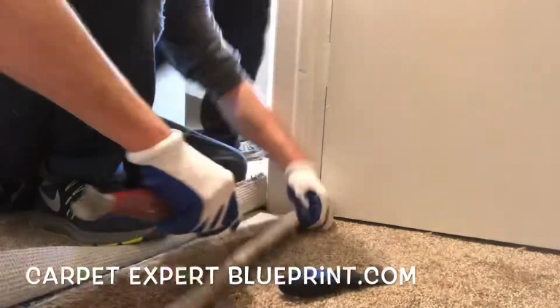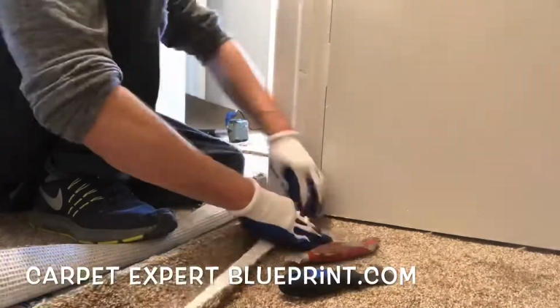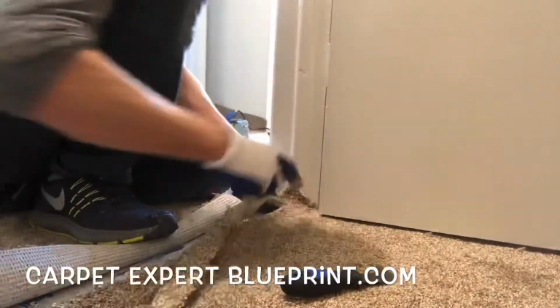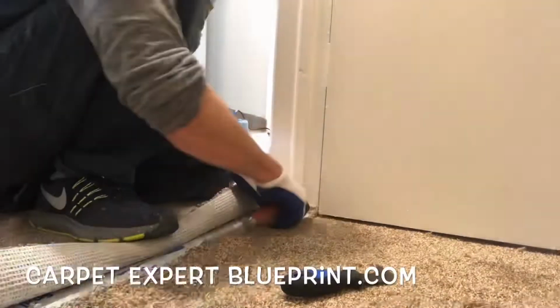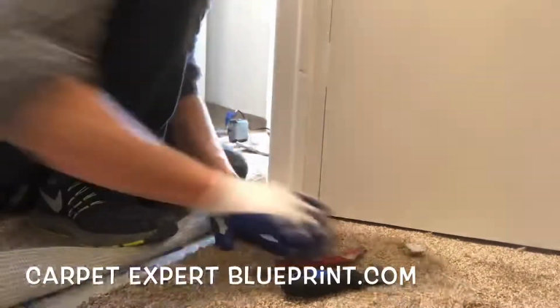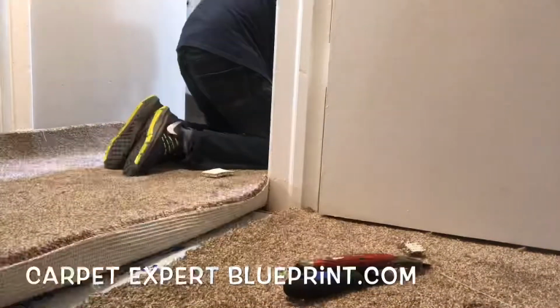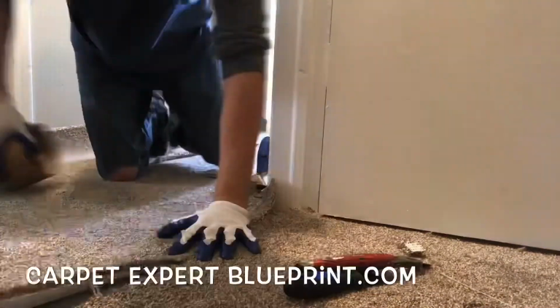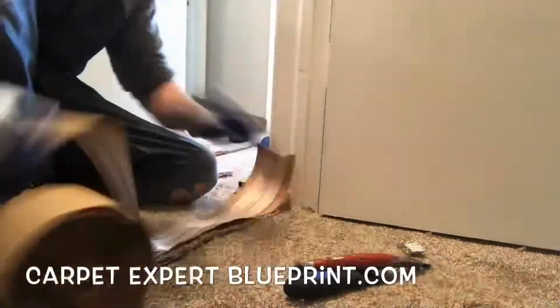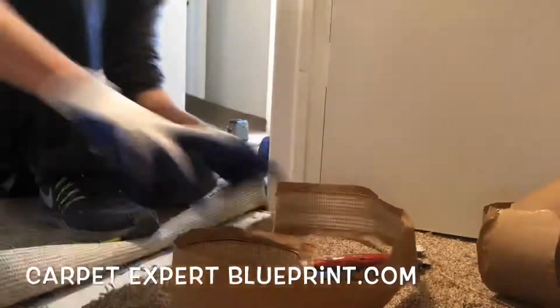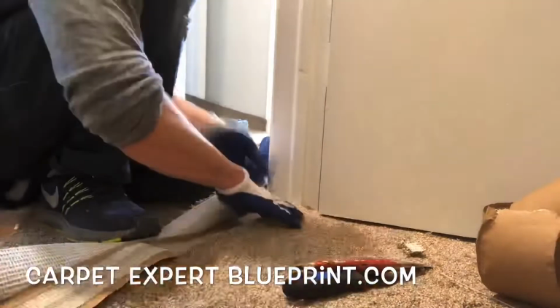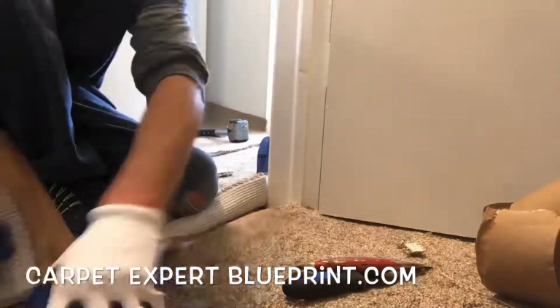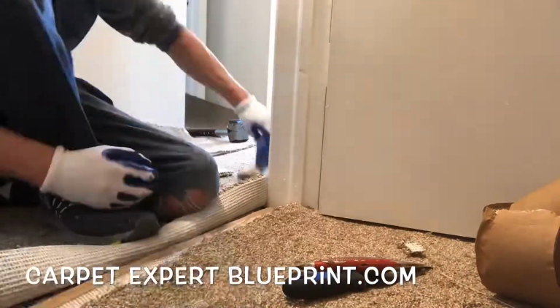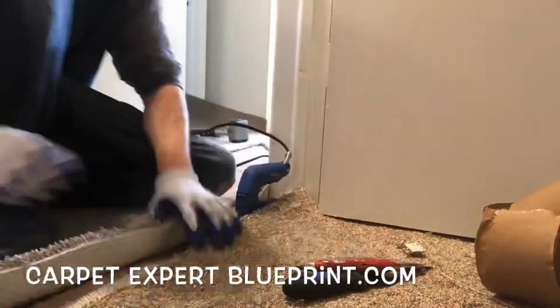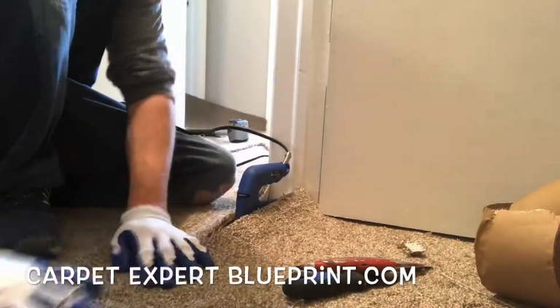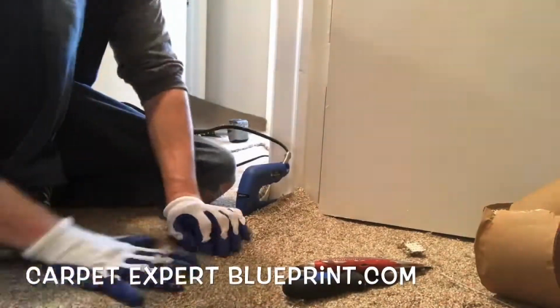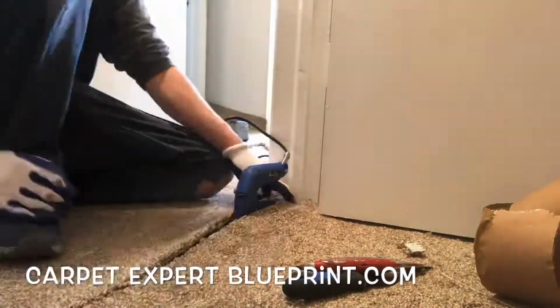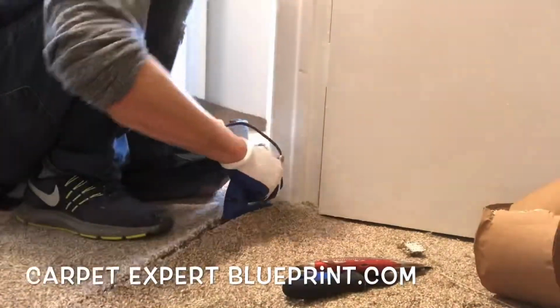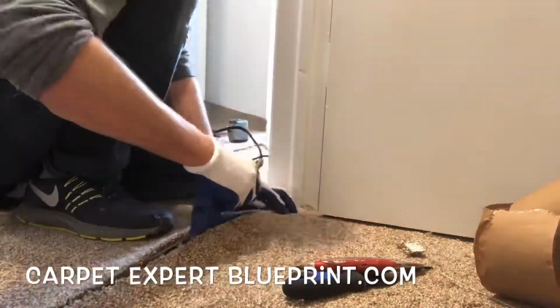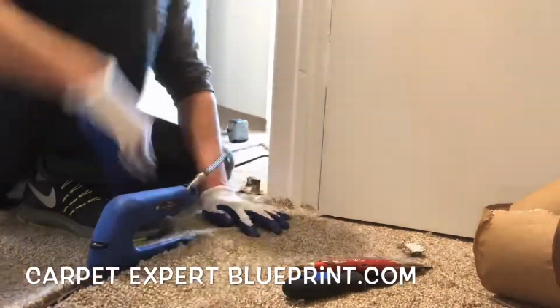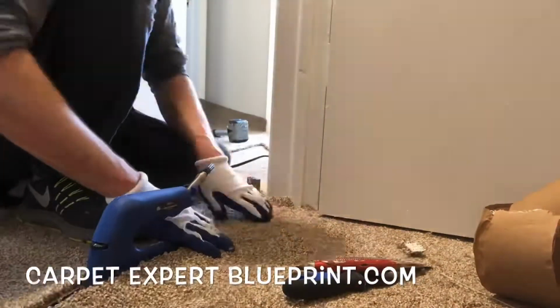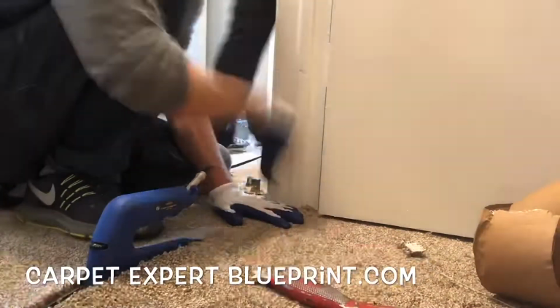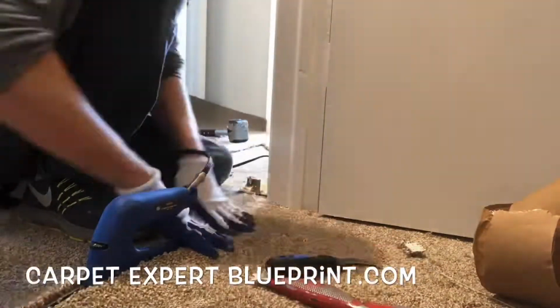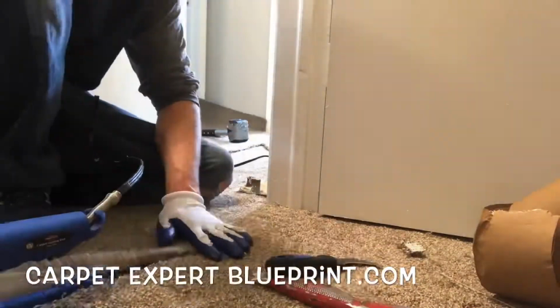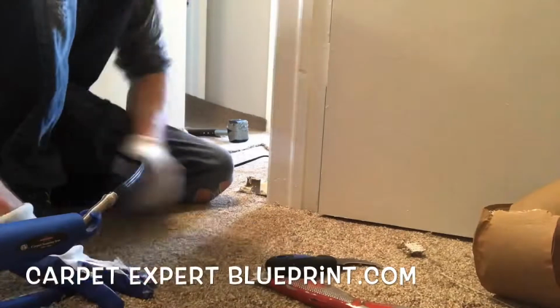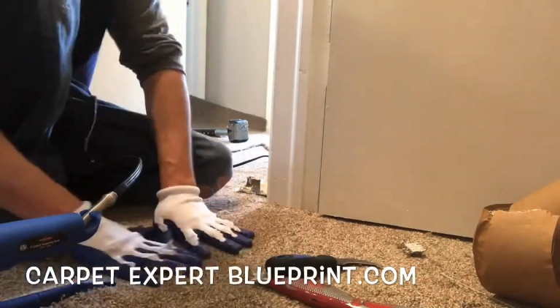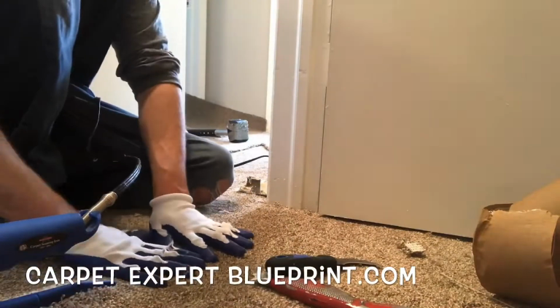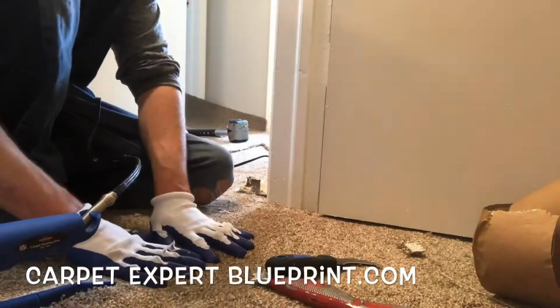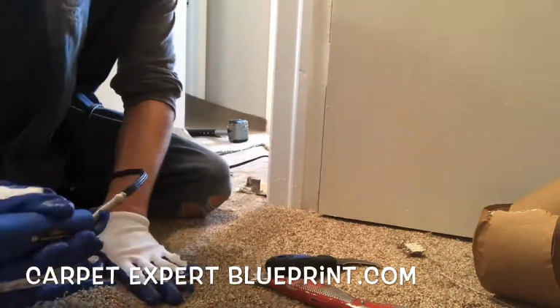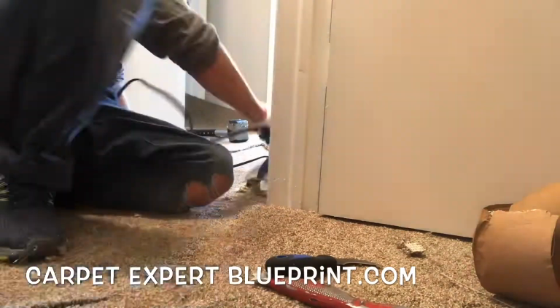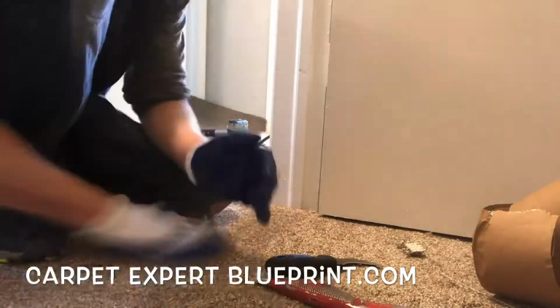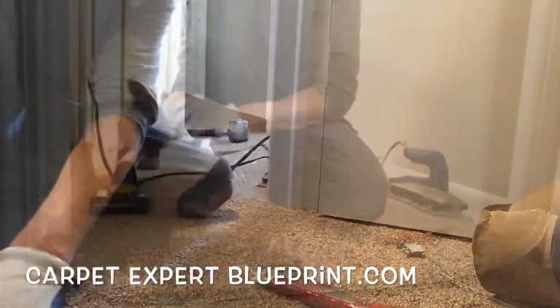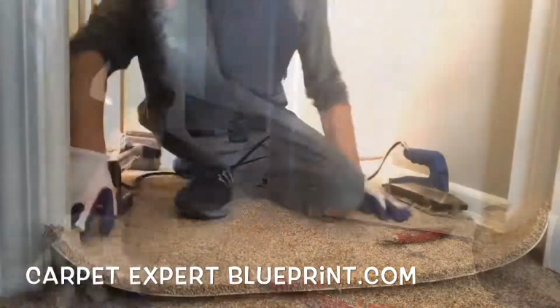Just kidding — it'll actually look like hot garbage and you still want to get paid. So we go ahead and unroll that seam tape, burn that seam together, and then we only have two more seams to go.